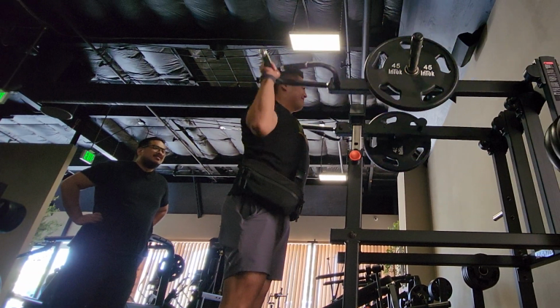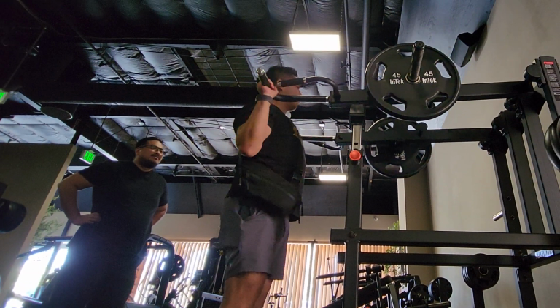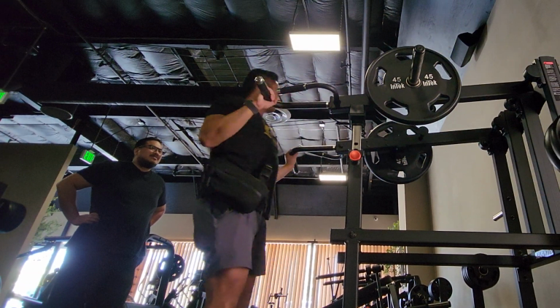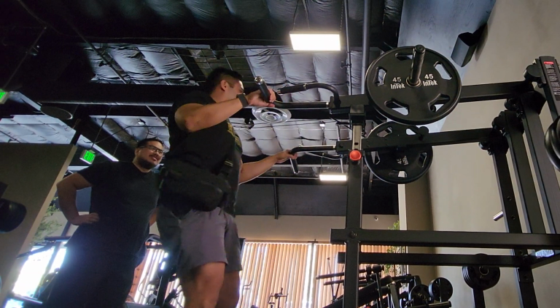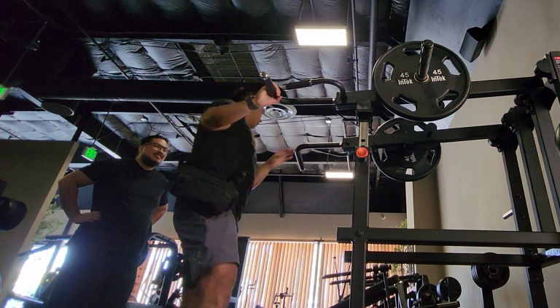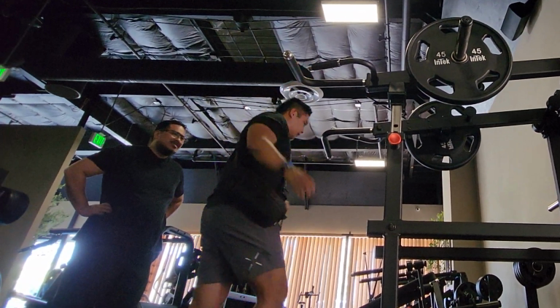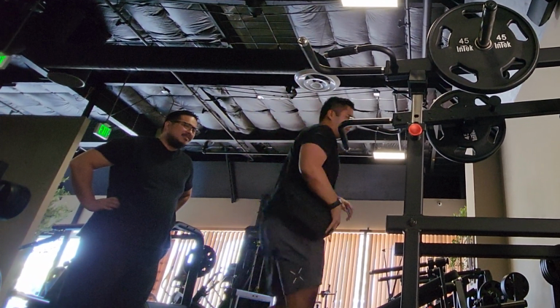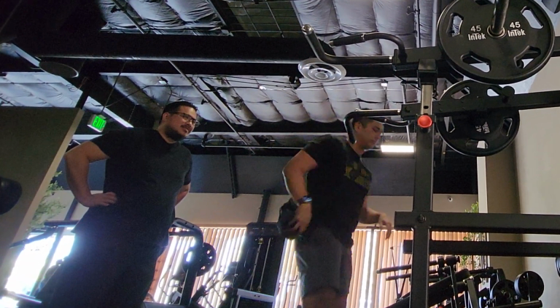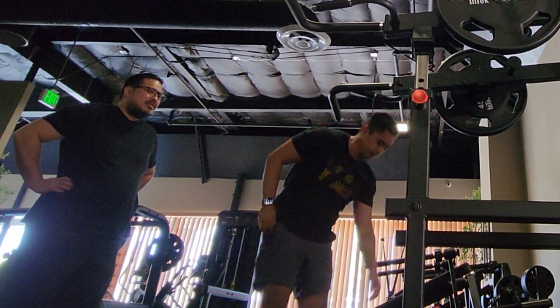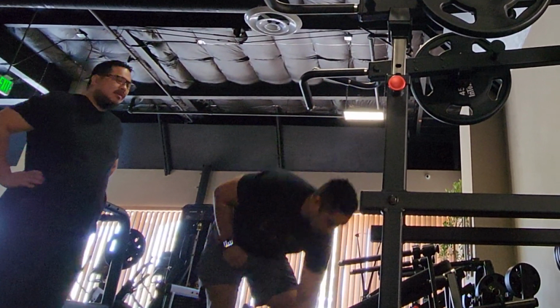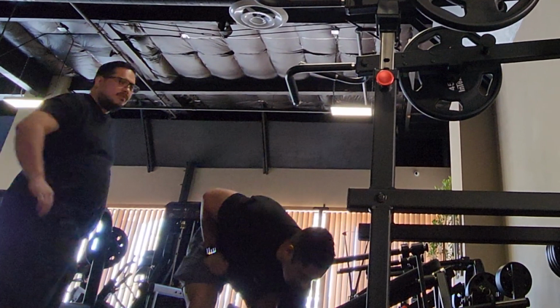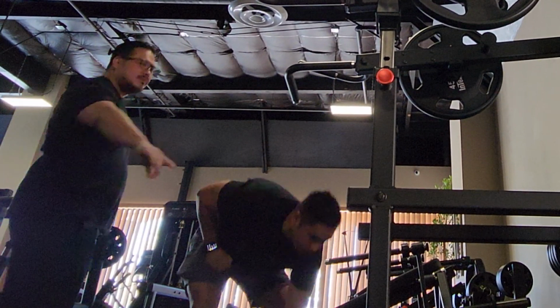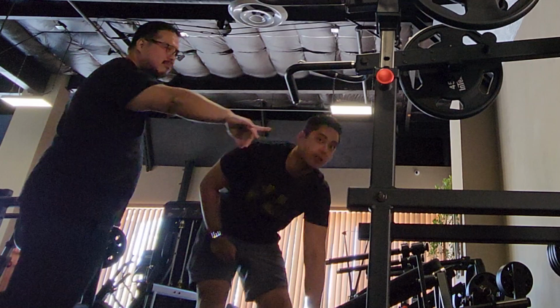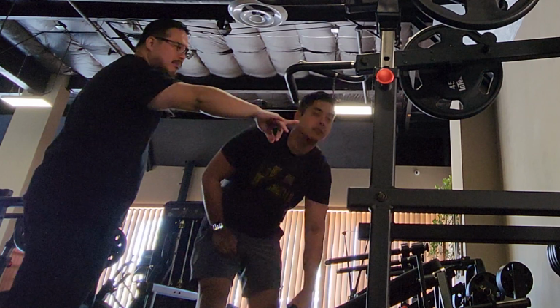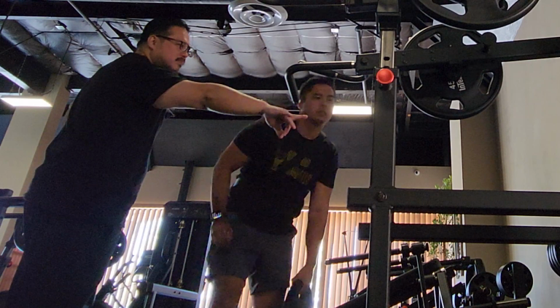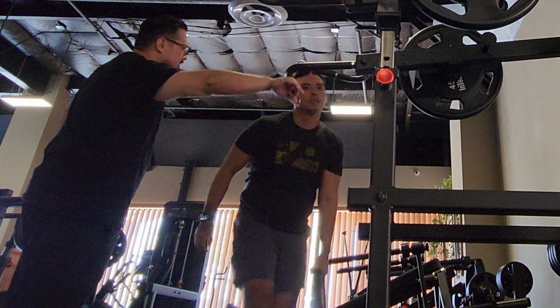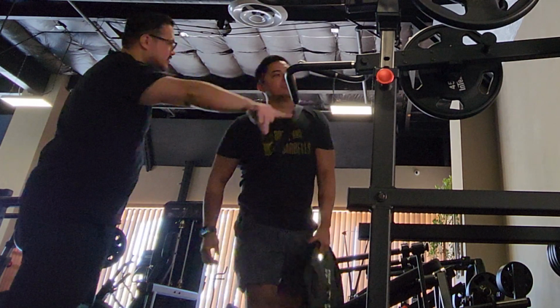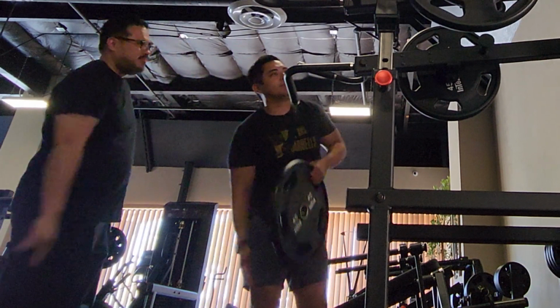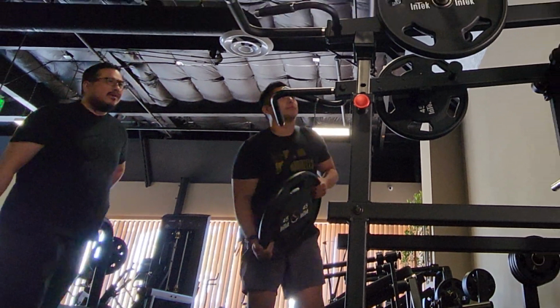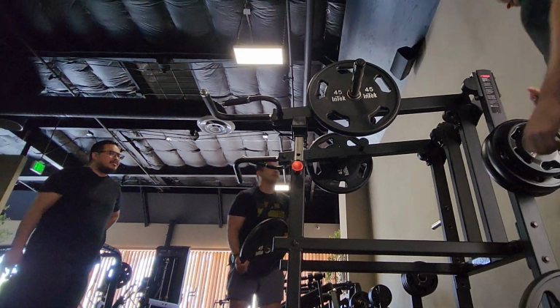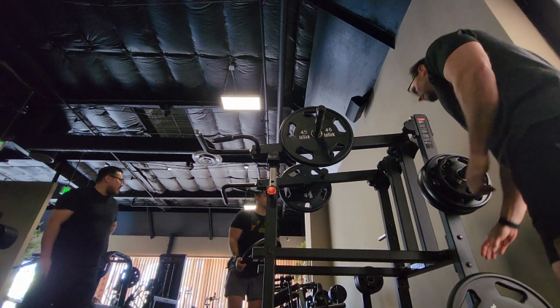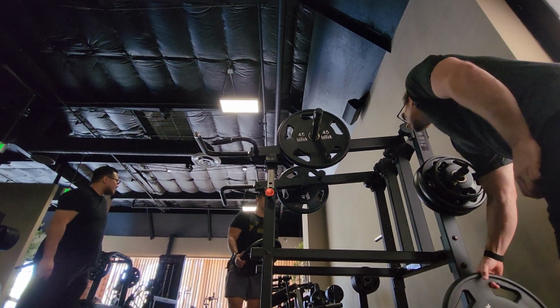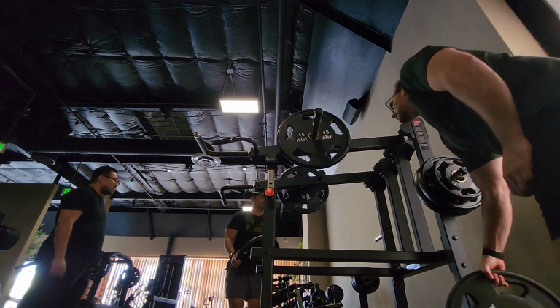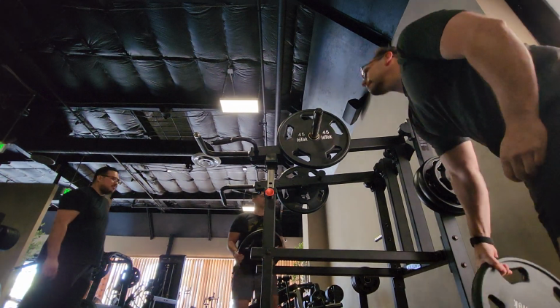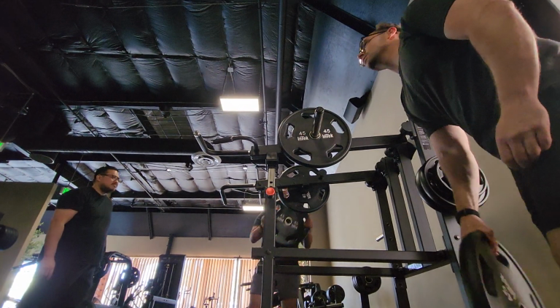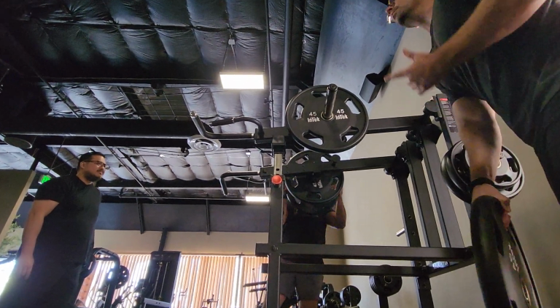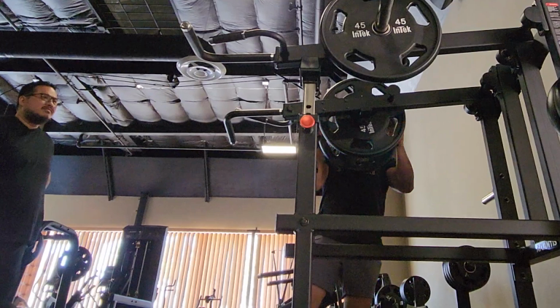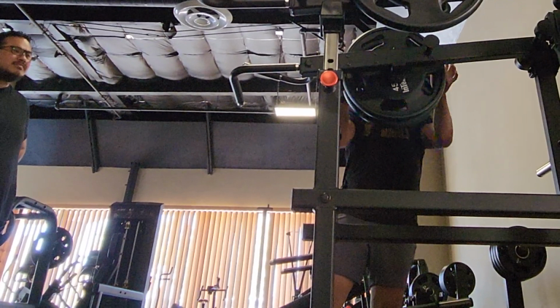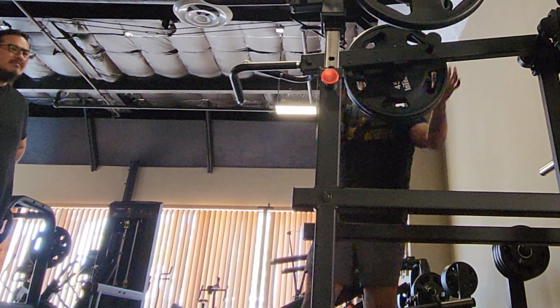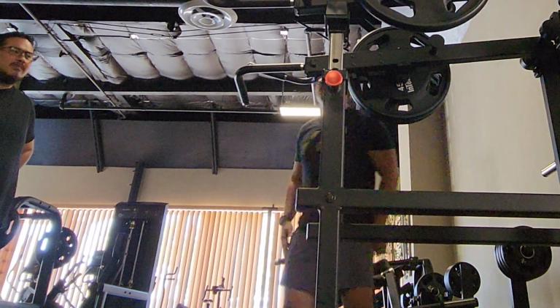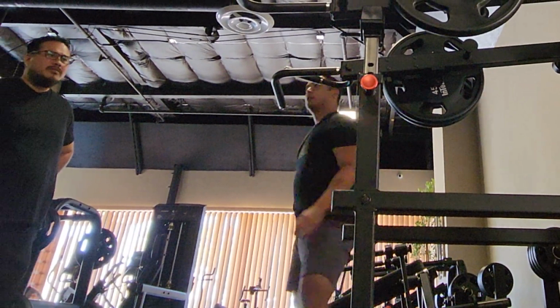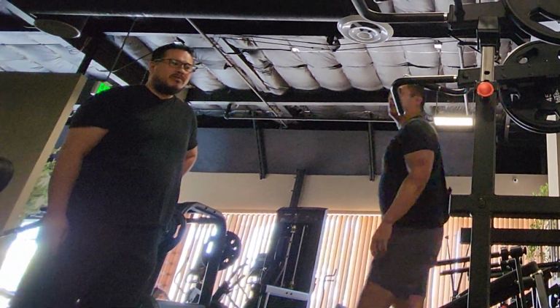Why does every shoulder press hurt at the bottom? Probably because your shoulders aren't warmed up yet. We started already over there — was it back on? Do you want to go in more or are we moving to the next one? I'm done.